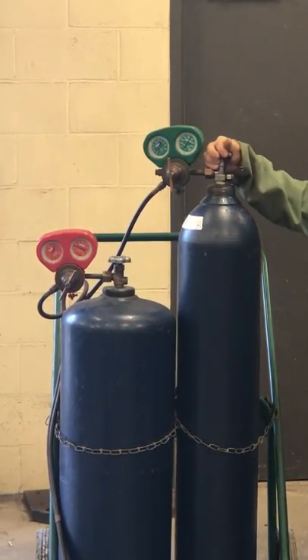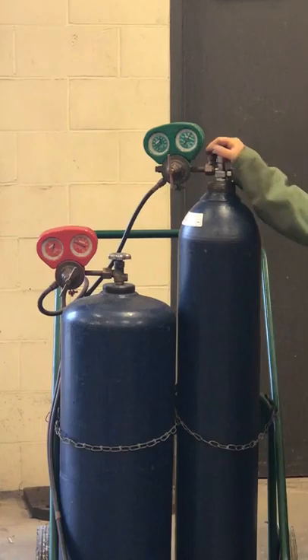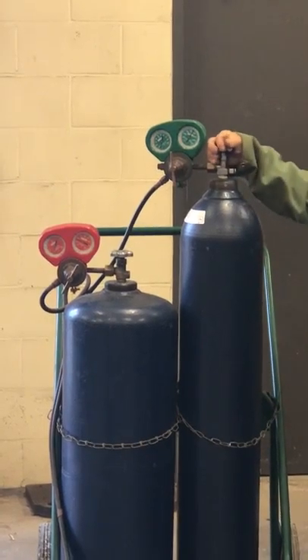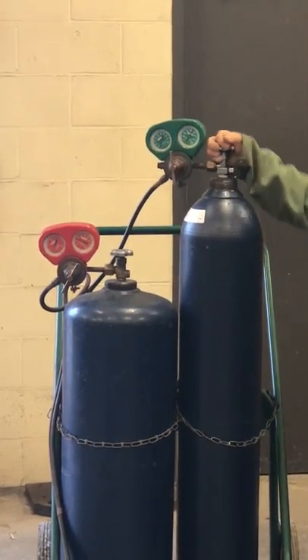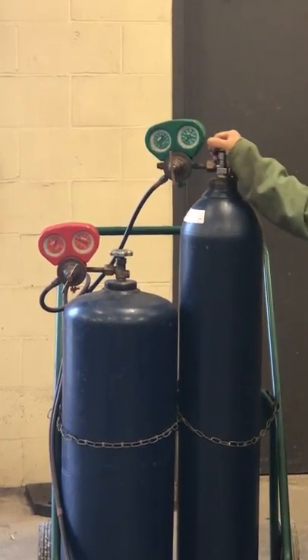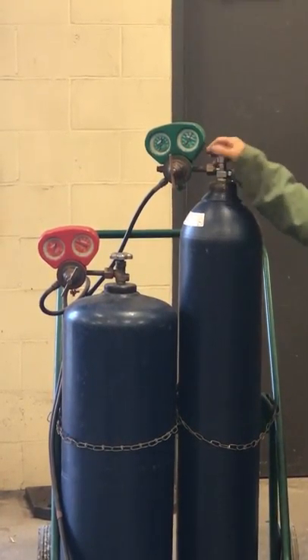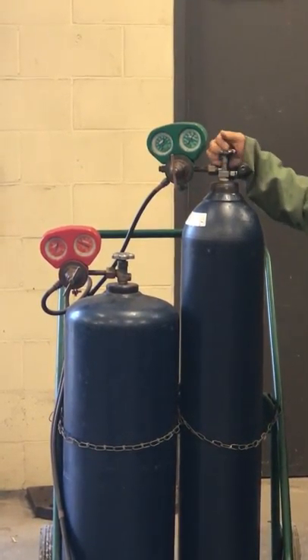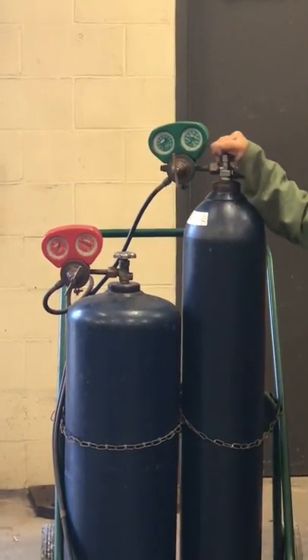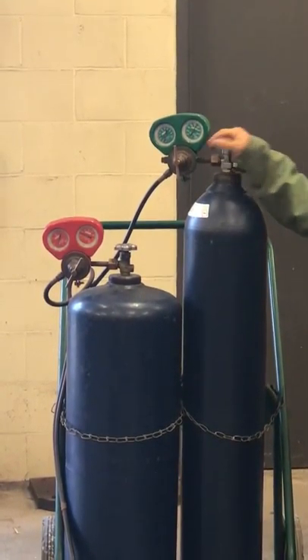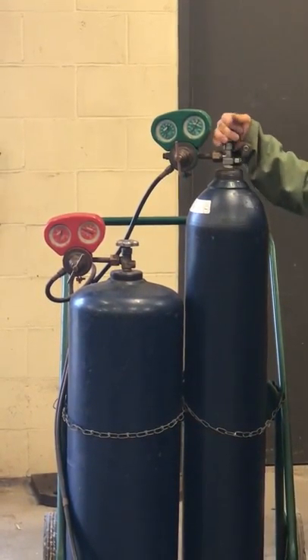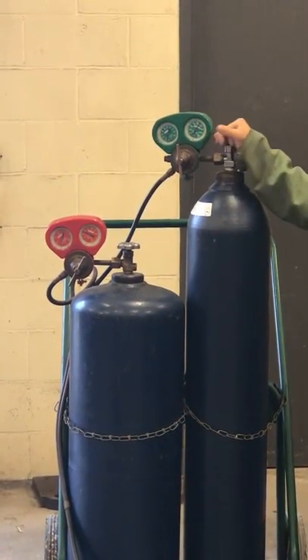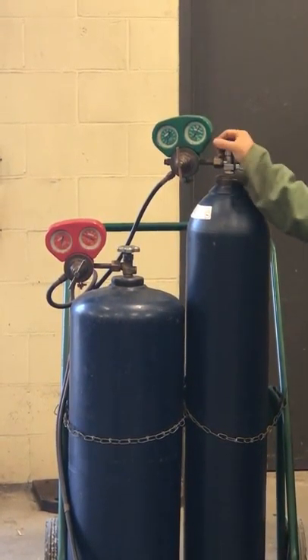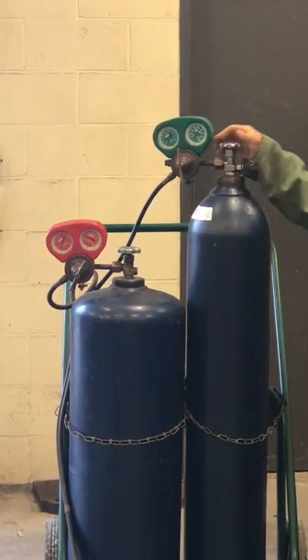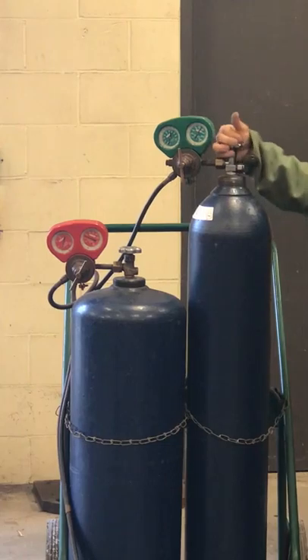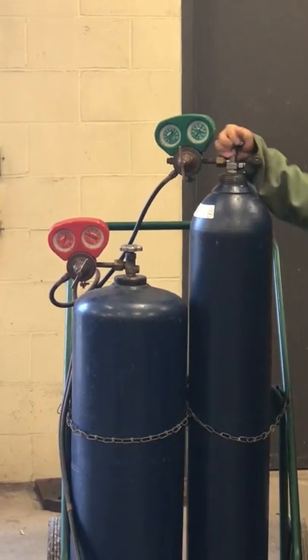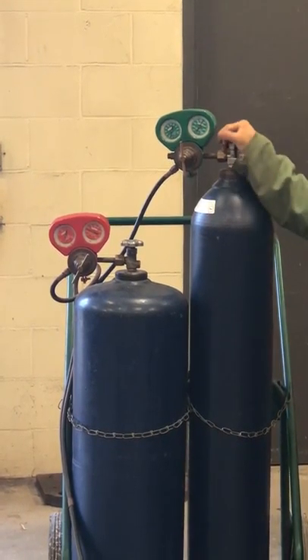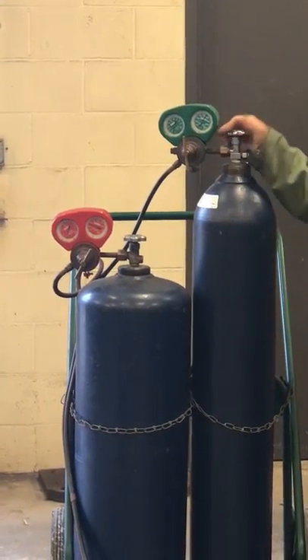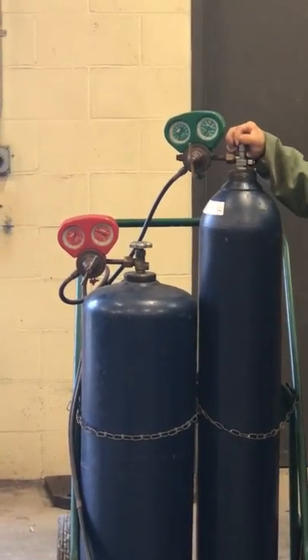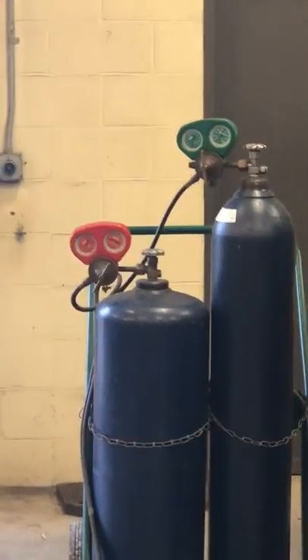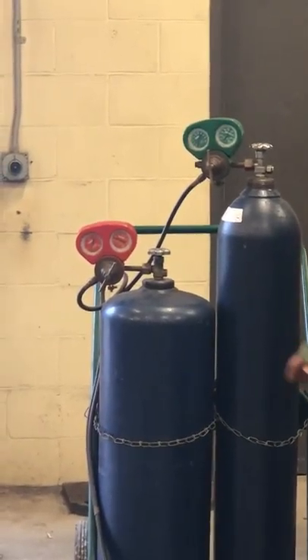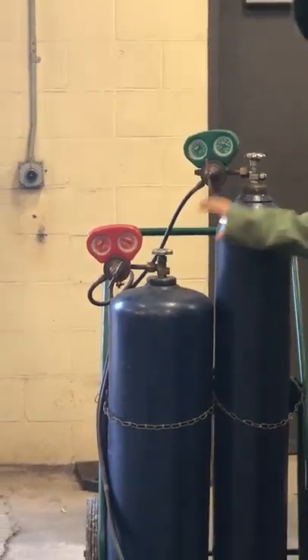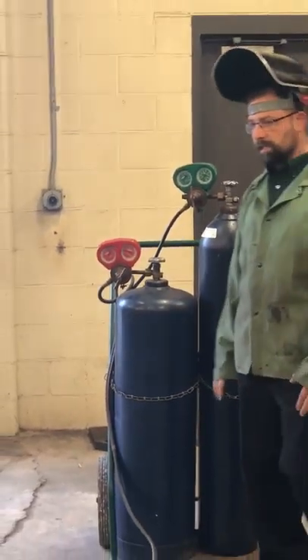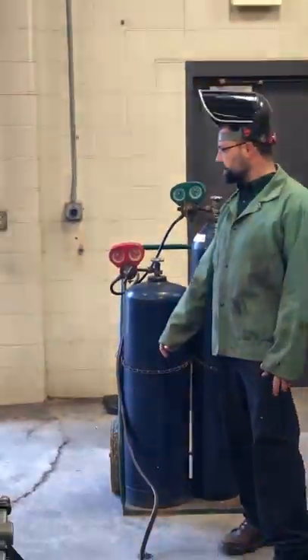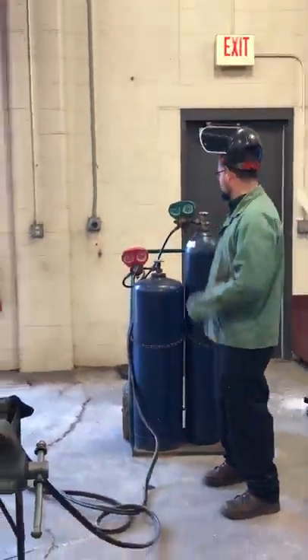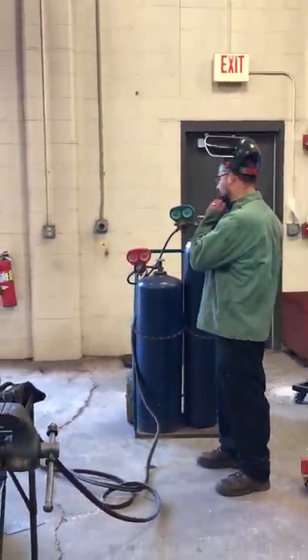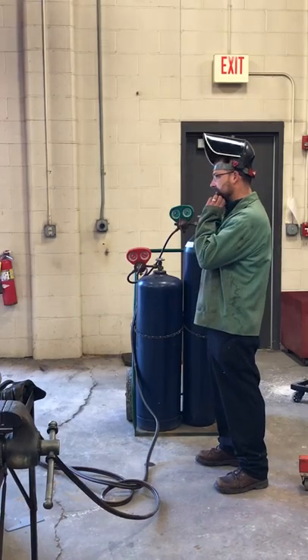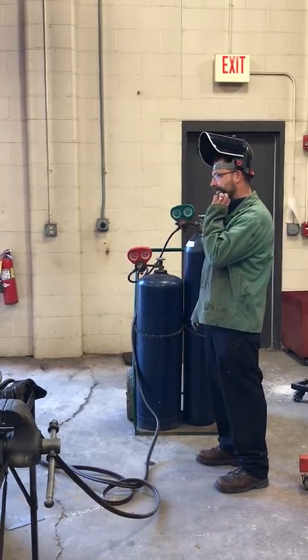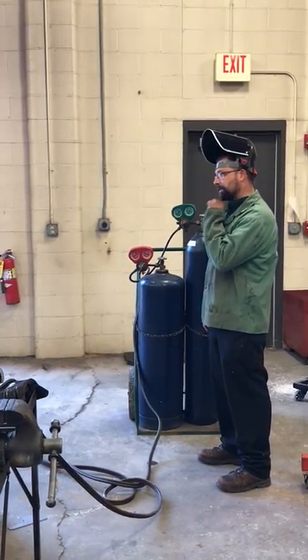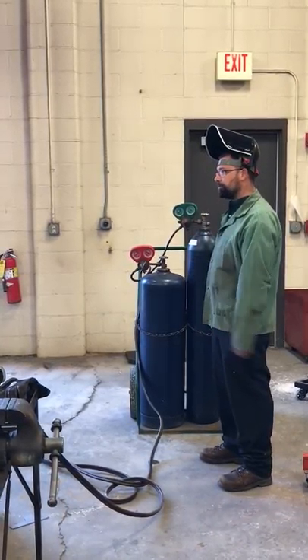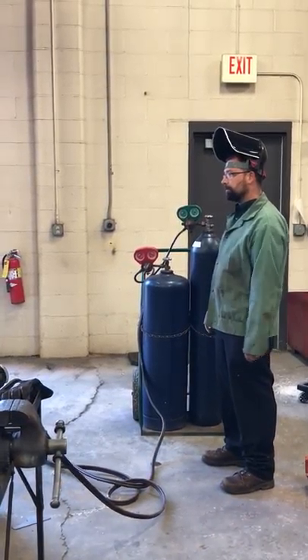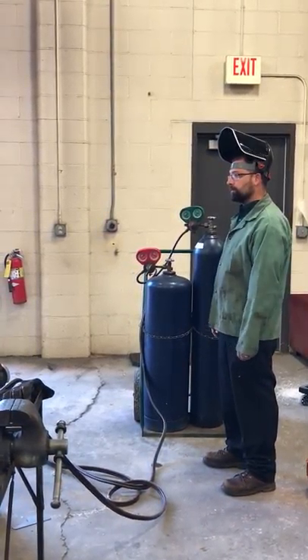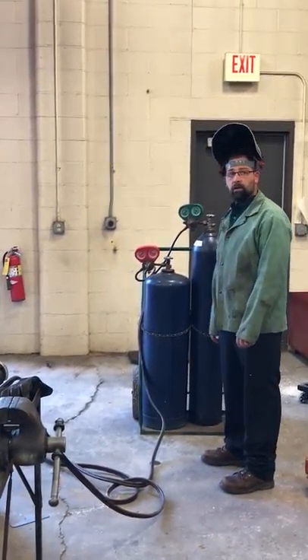Then we come over to this one. What did the video tell us to do? Look away, get an arm's length, right? Then real slow — once we get it open, then we can open up. How far do we open this one? All the way.